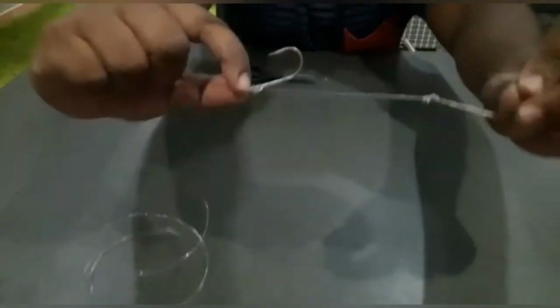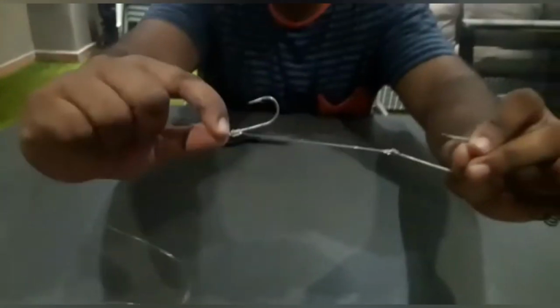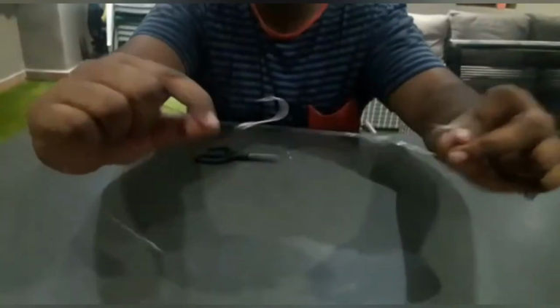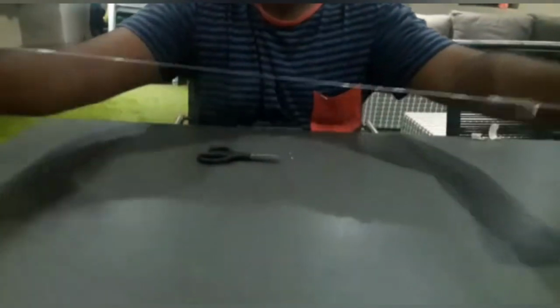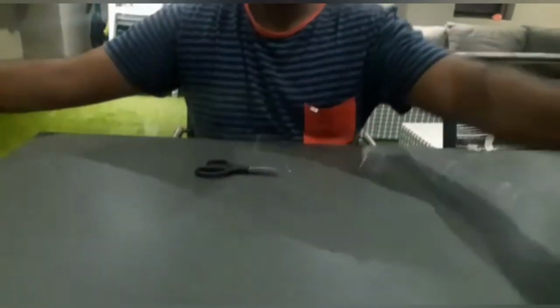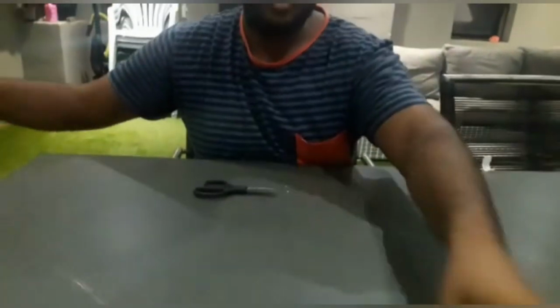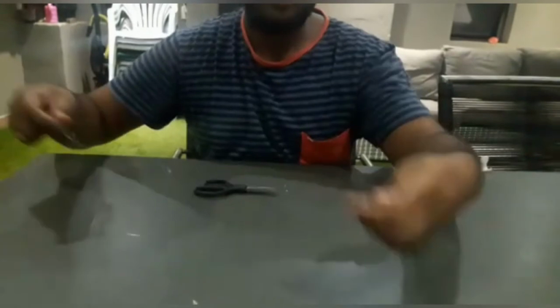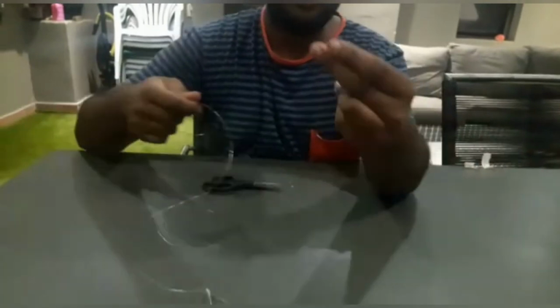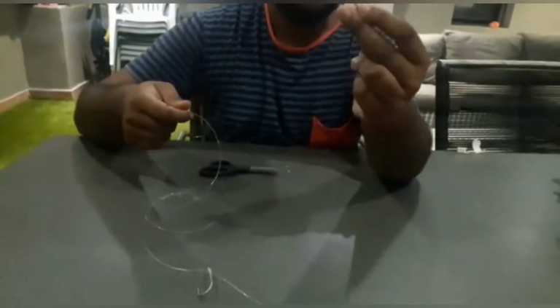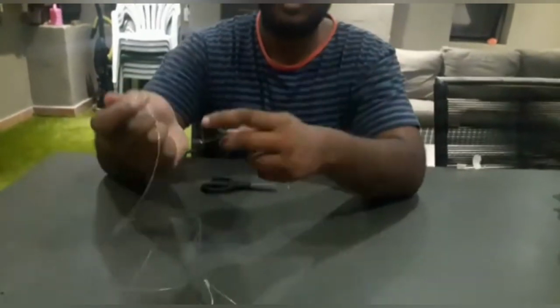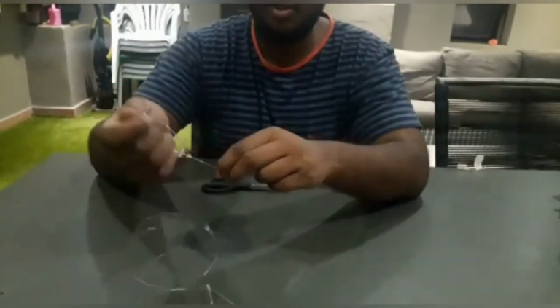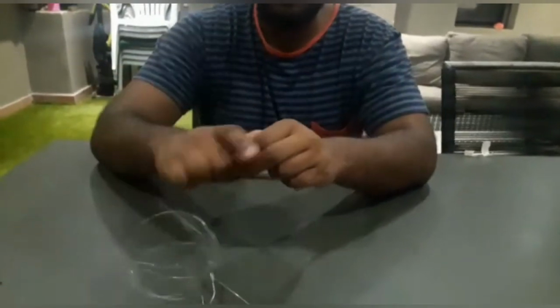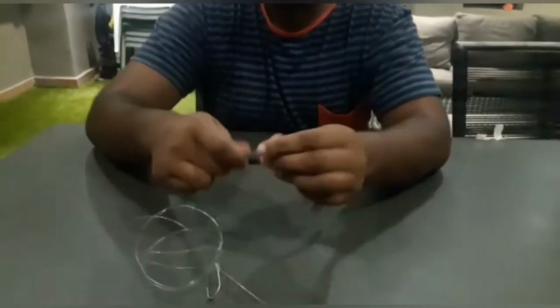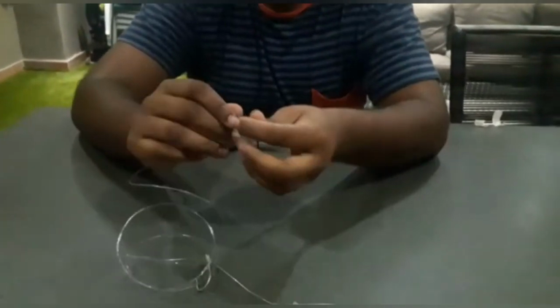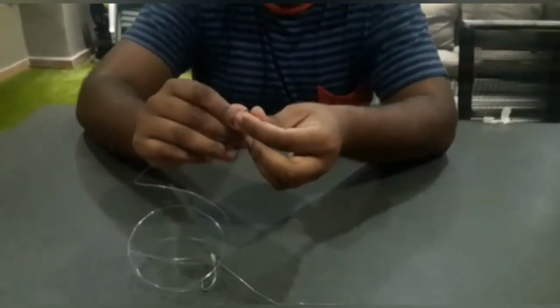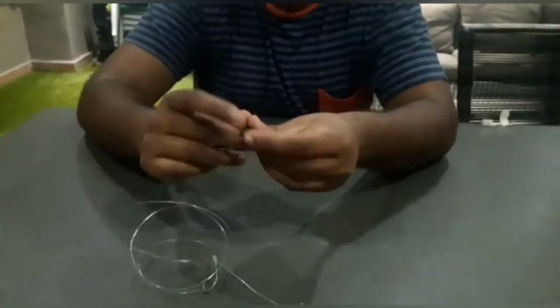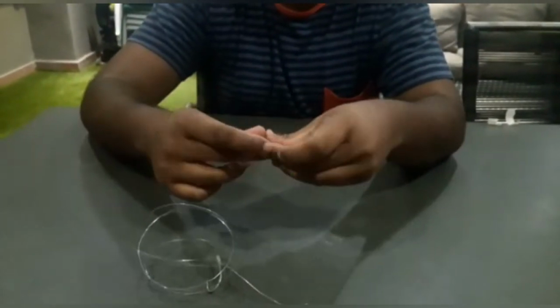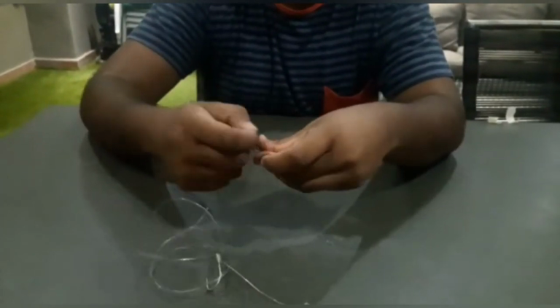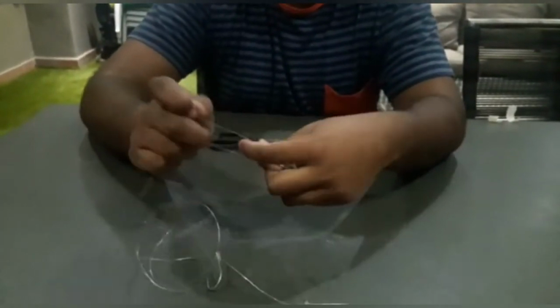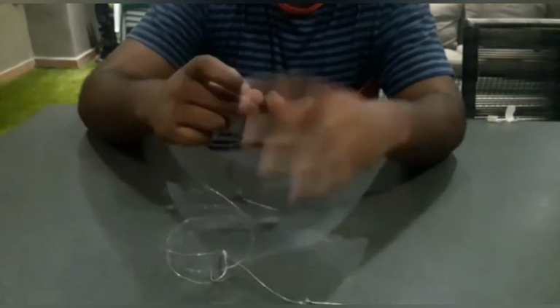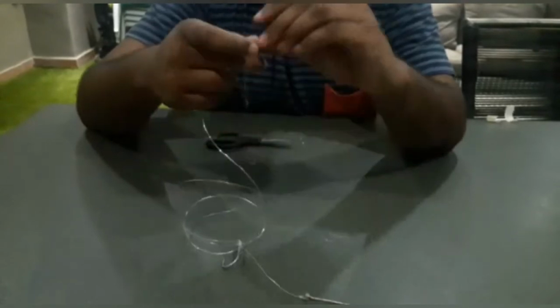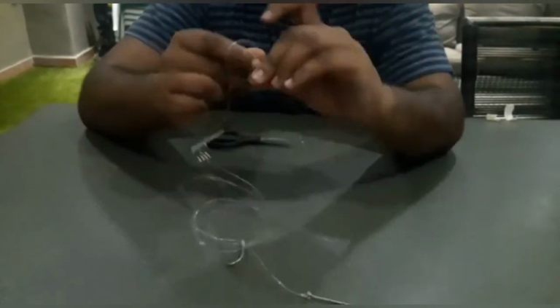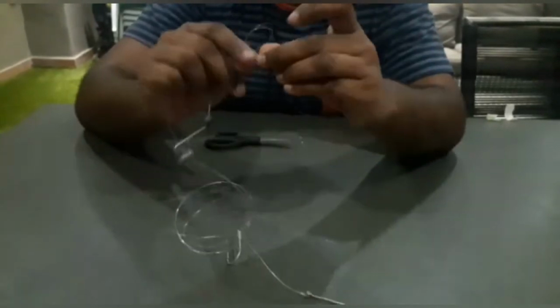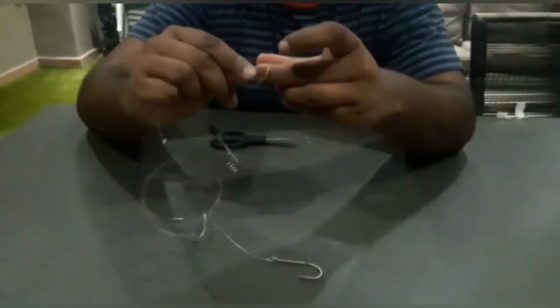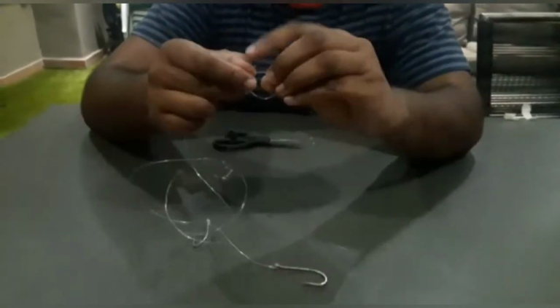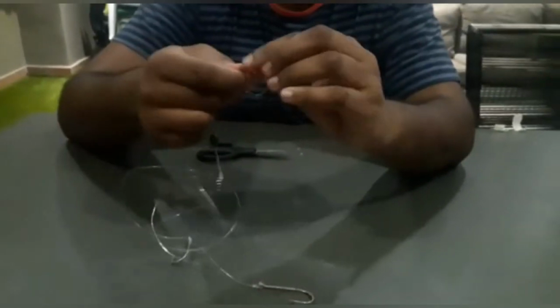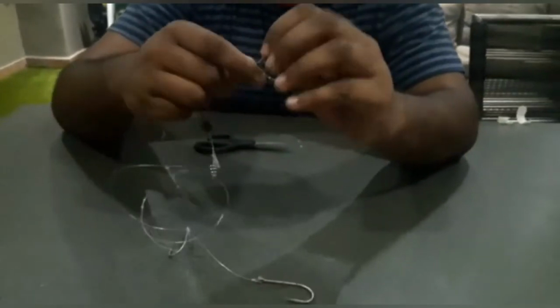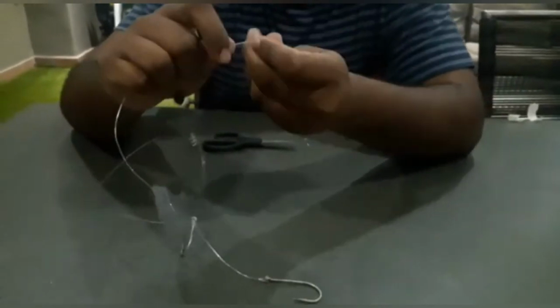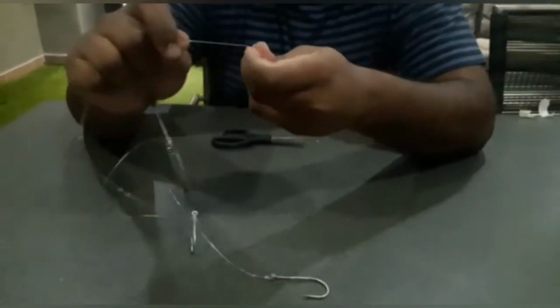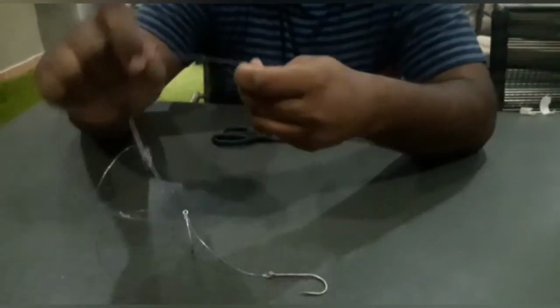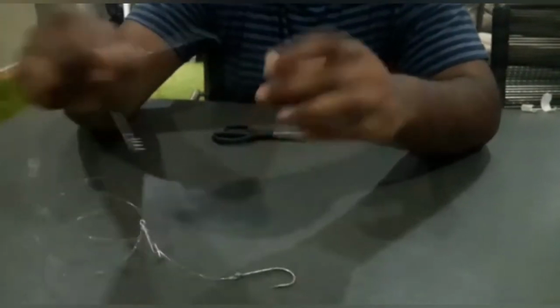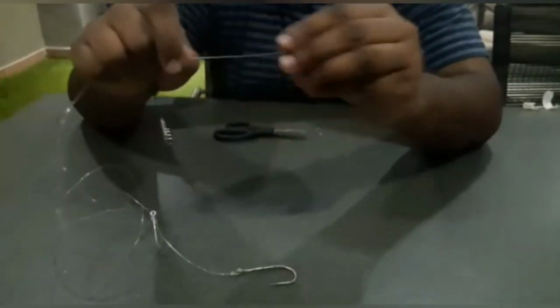Now that you've got your knots, you're going to tie your slide clip on. You can use any knot — a figure-eight, blood knot, whatever you like.